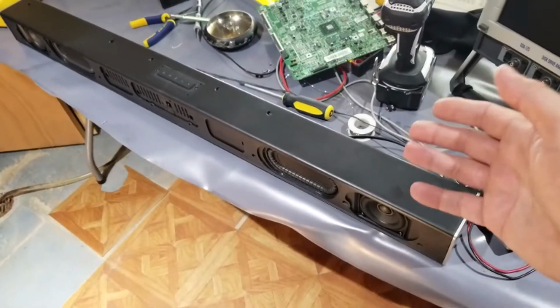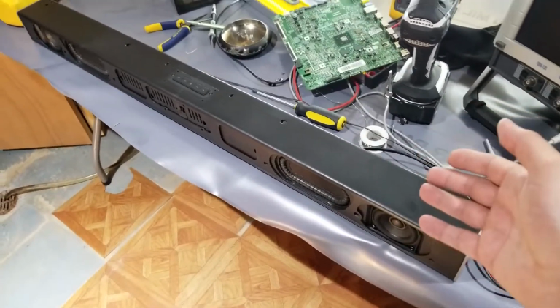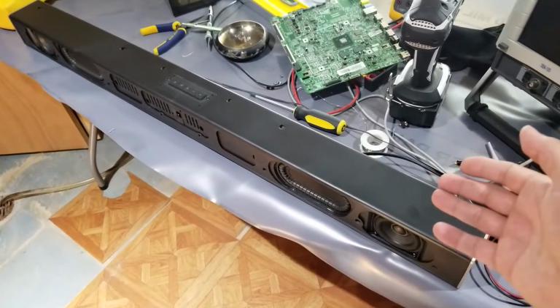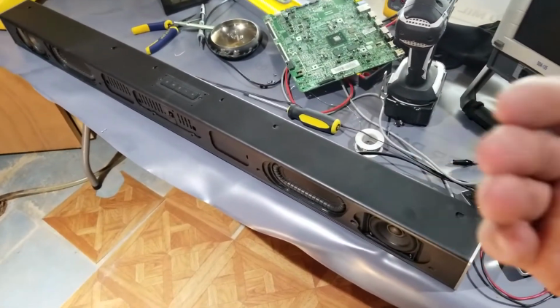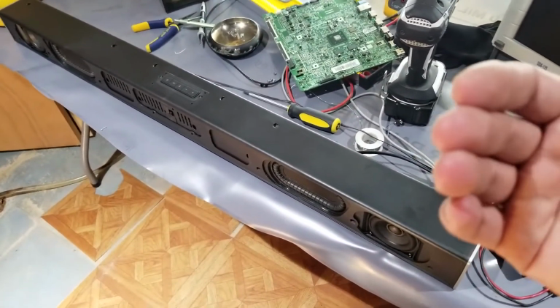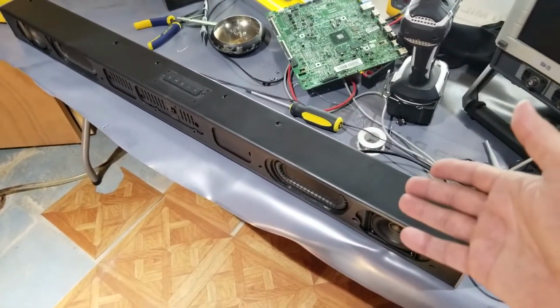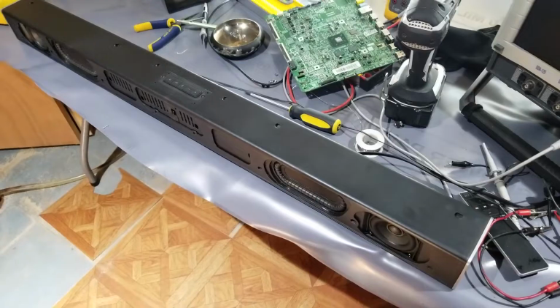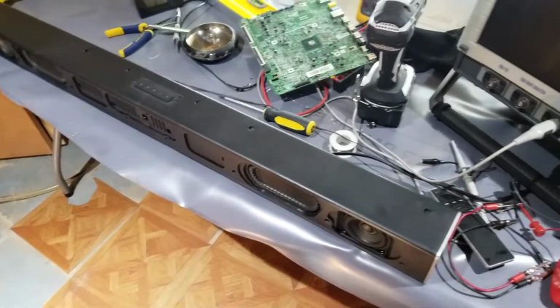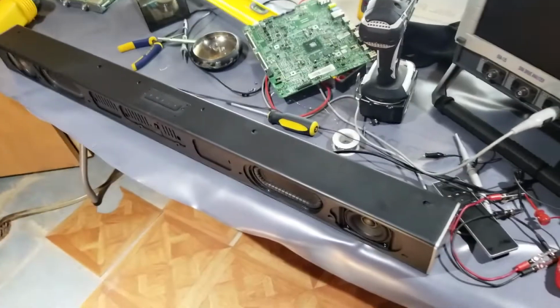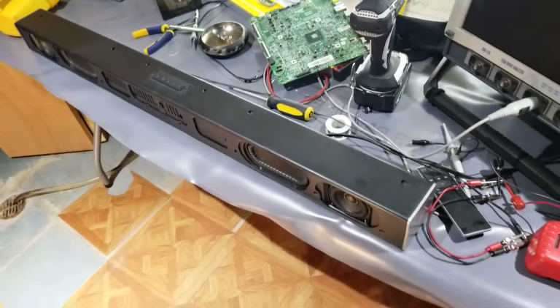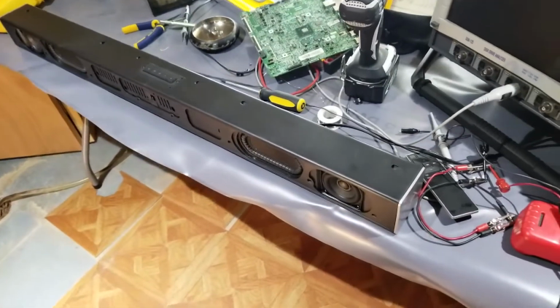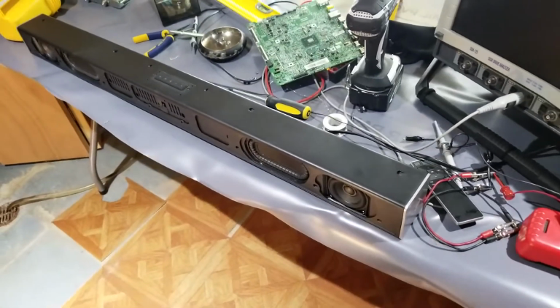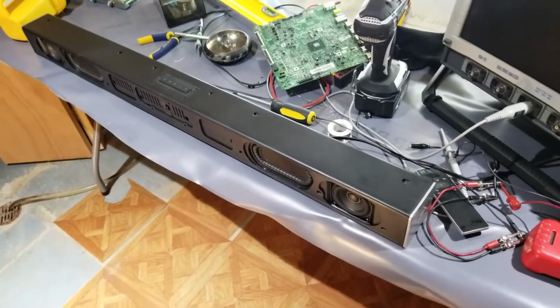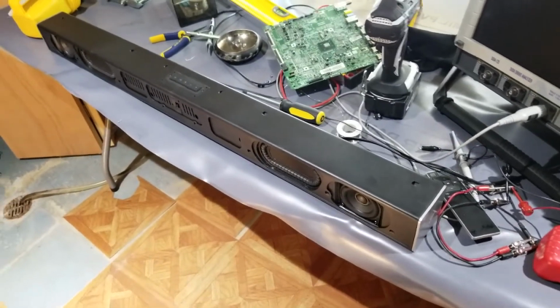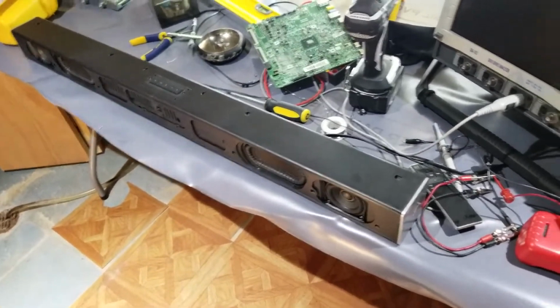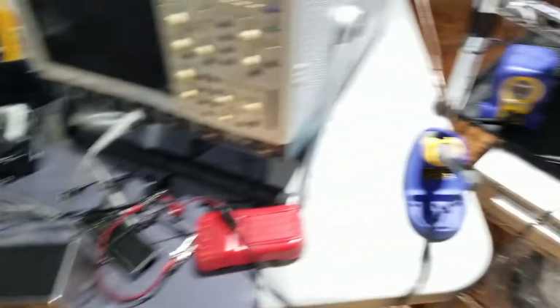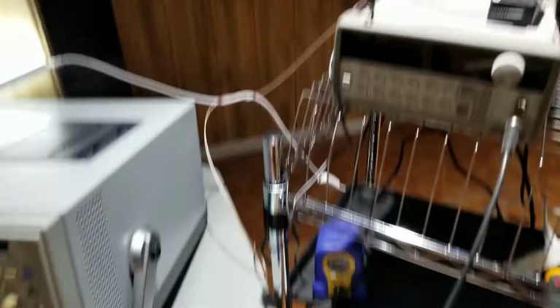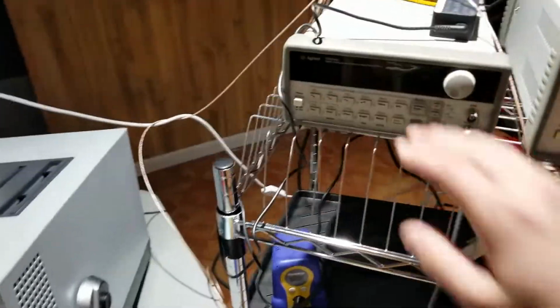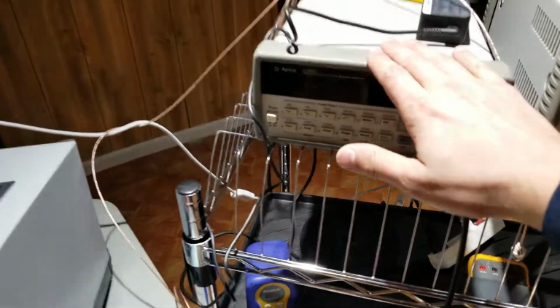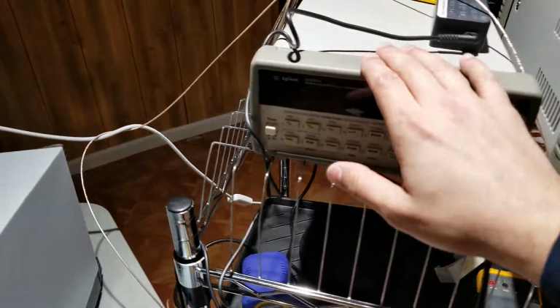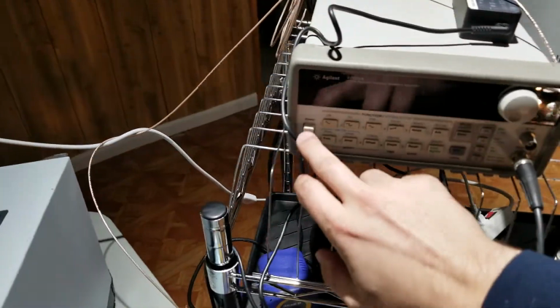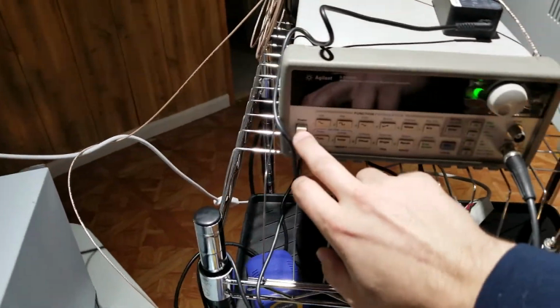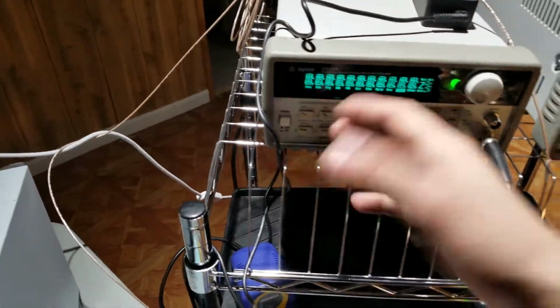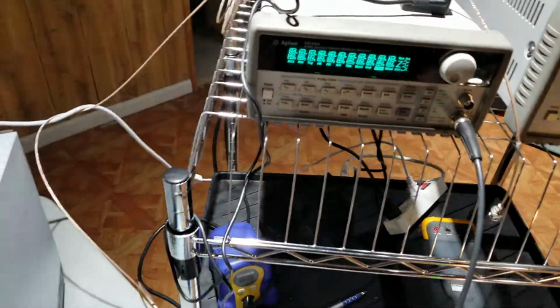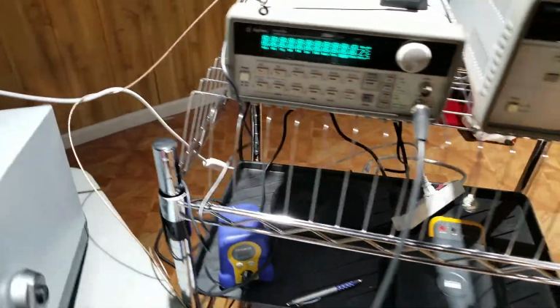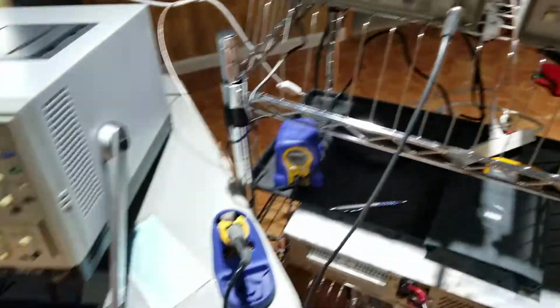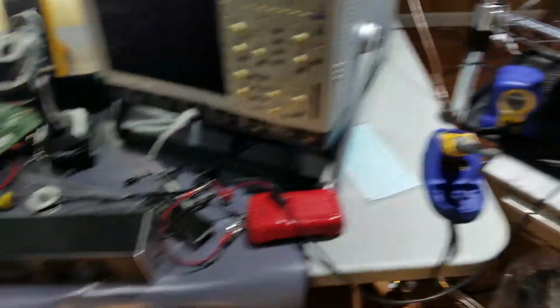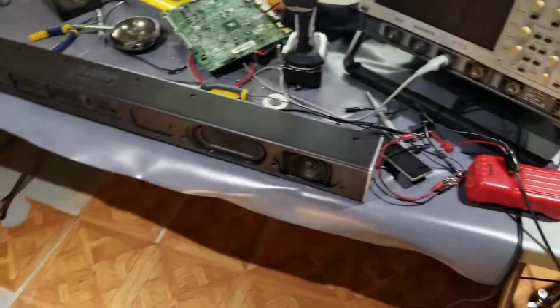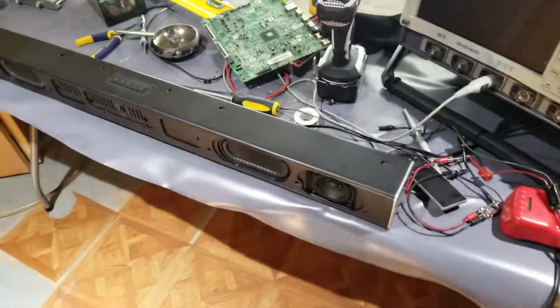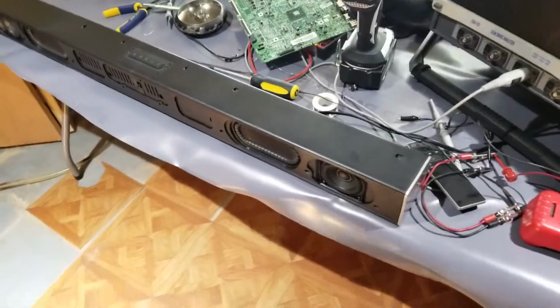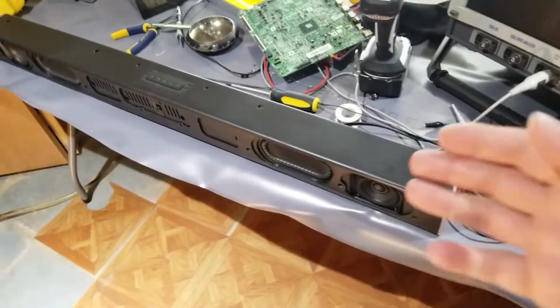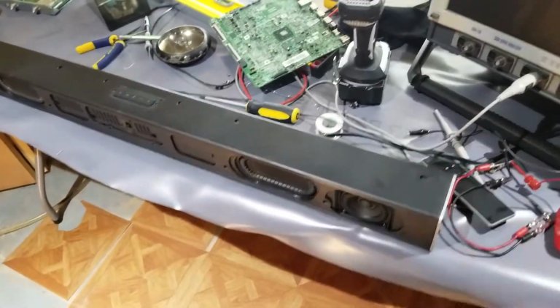I can't test it because I'm on the phone, and you can't record and Bluetooth at the same time. So we'll just do it electrical engineering style. I've got my function generator here. Let's put a one kilohertz signal in here, as you can hear.